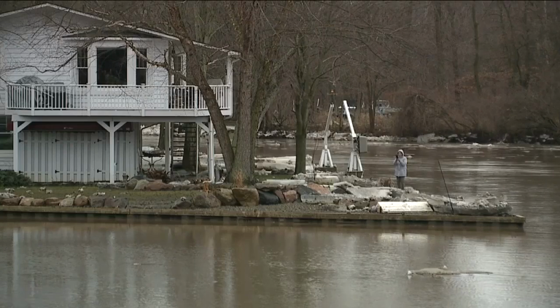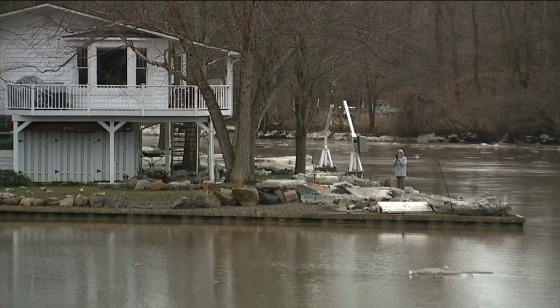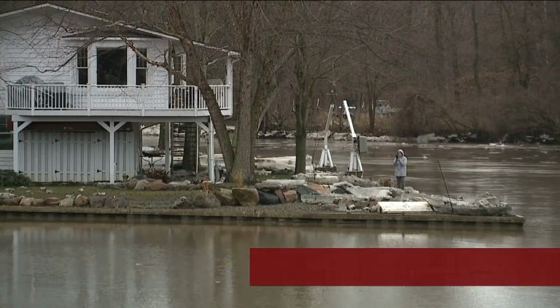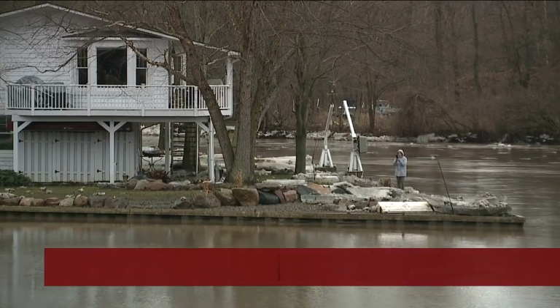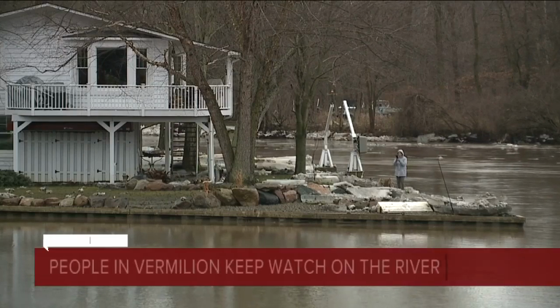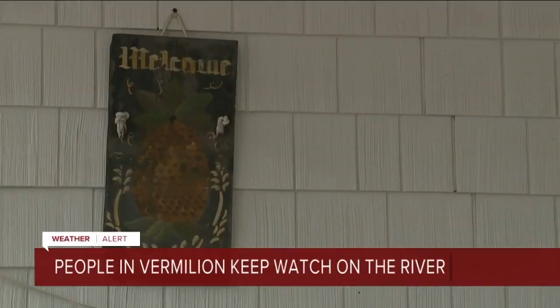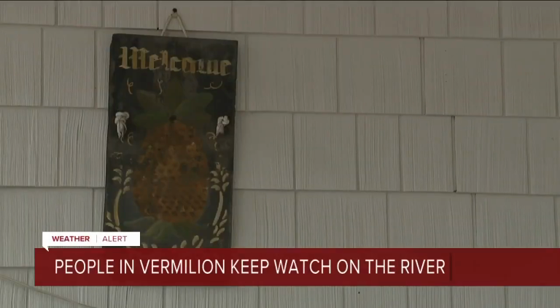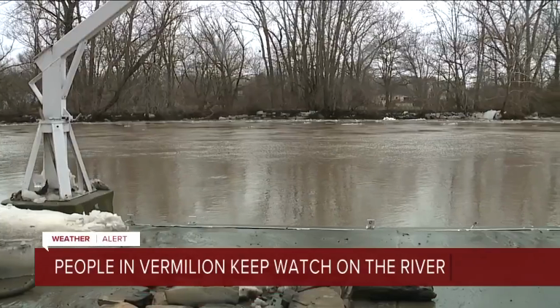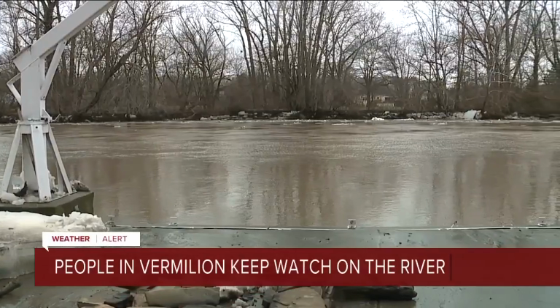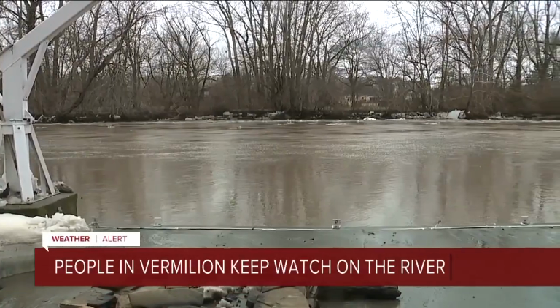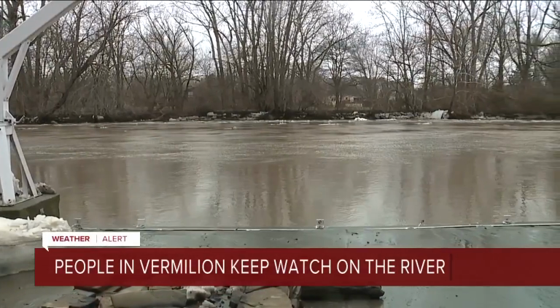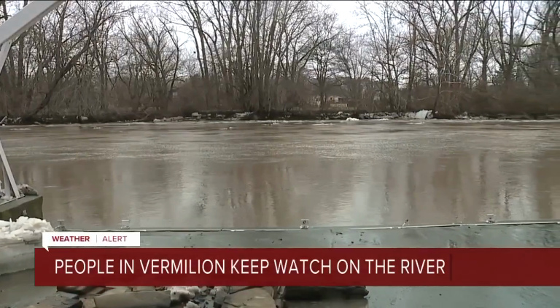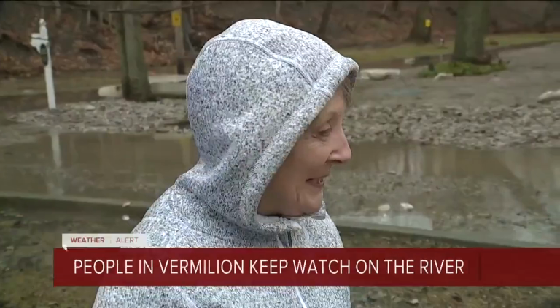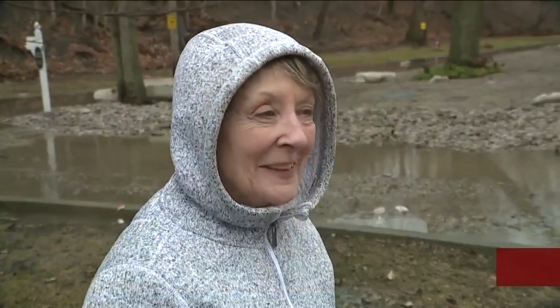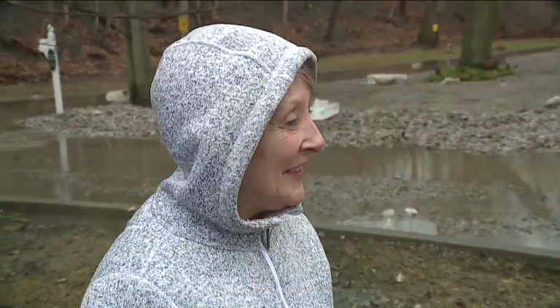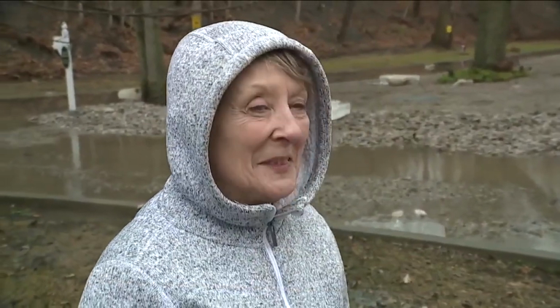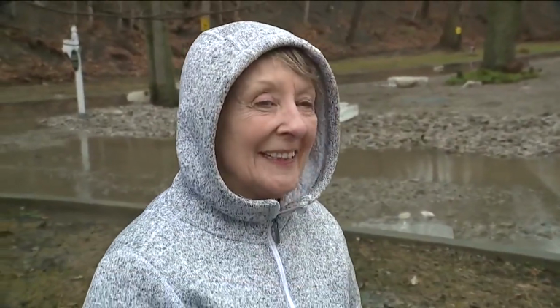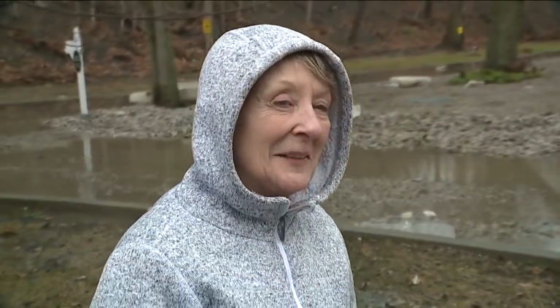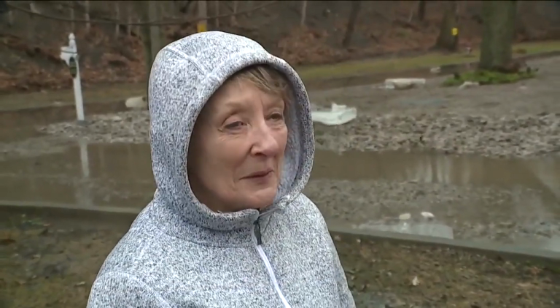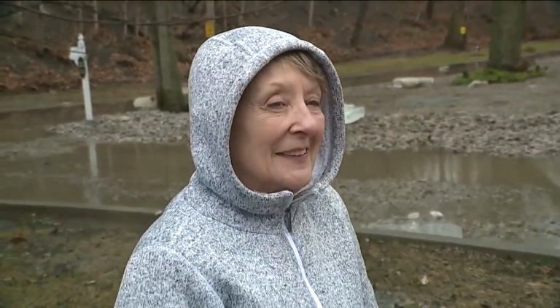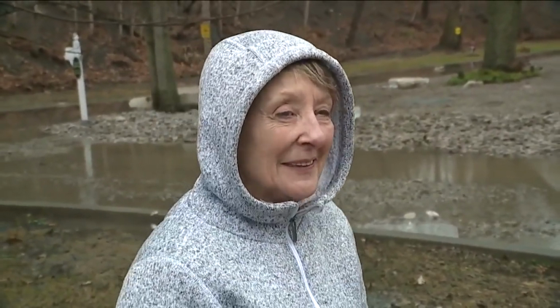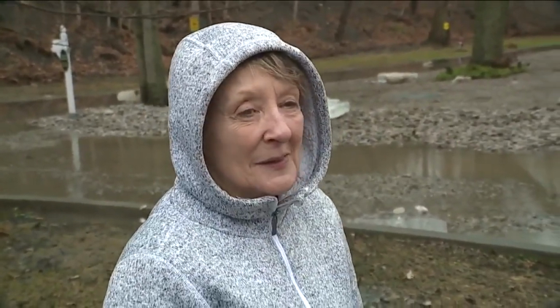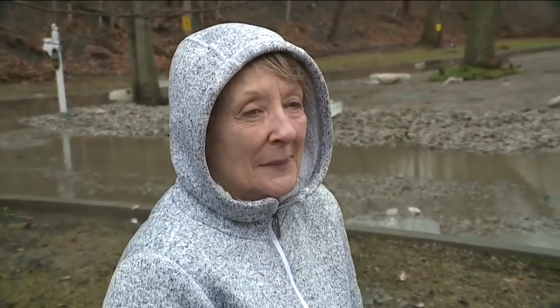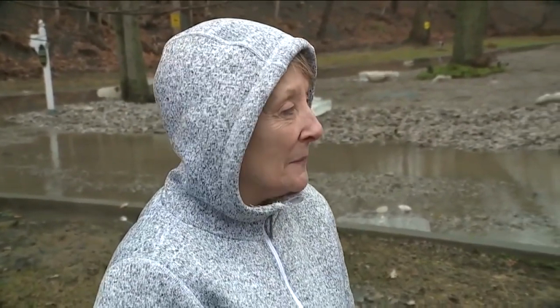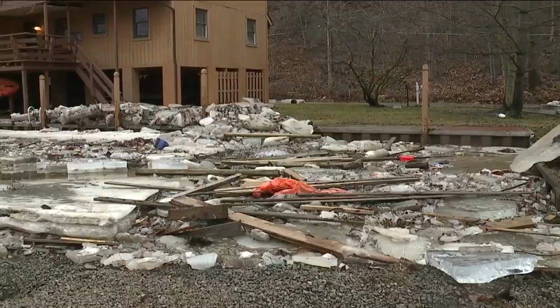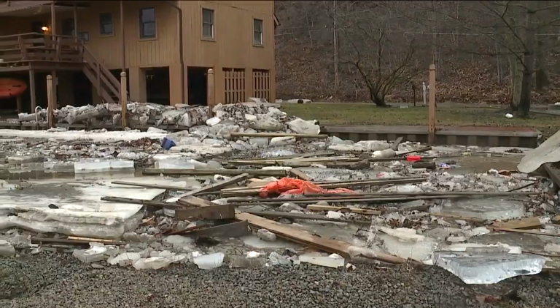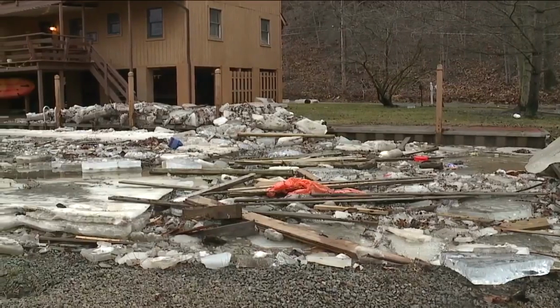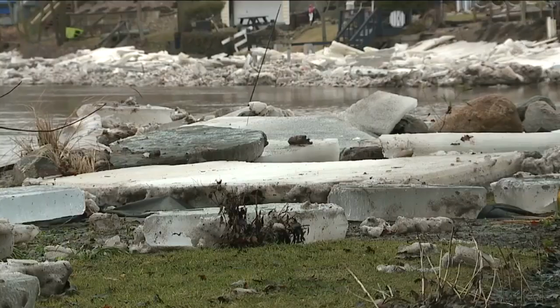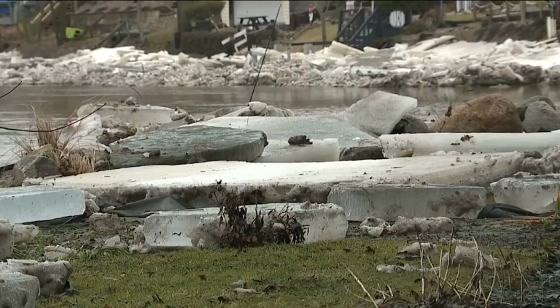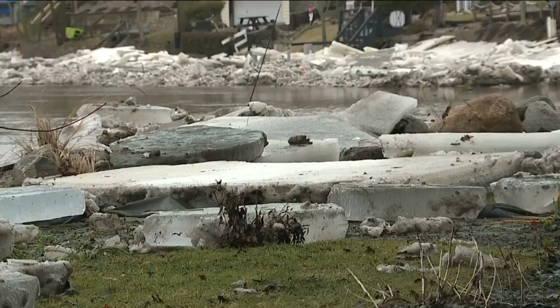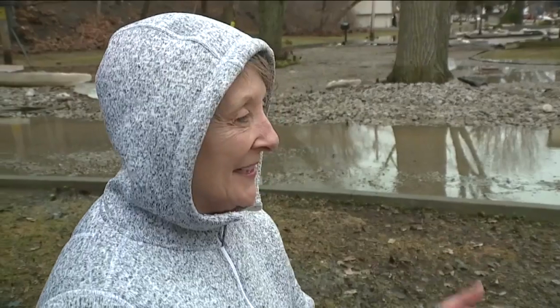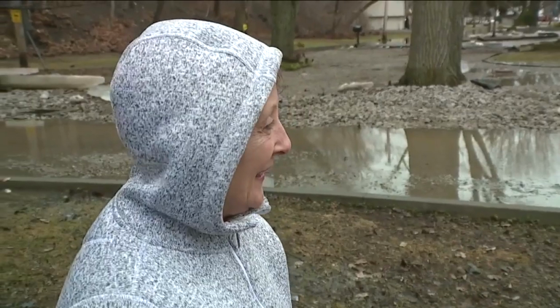Bill and Genevieve Everett love their home on Riverside Drive for the scenic views of the Vermilion River. It makes it worth it every time when you see the kayakers, the boats, the canoers, and everybody paddleboard. But in mid-February, it's a different view — this is the ugly side.